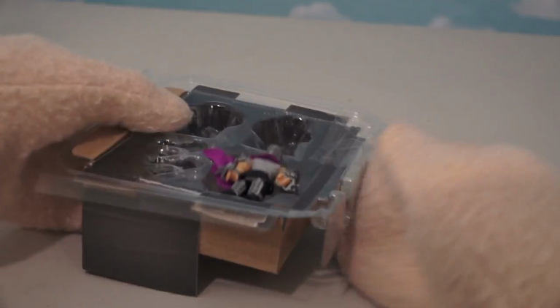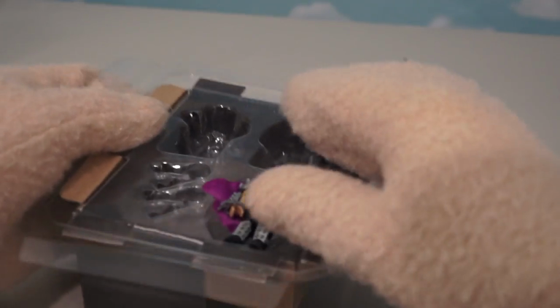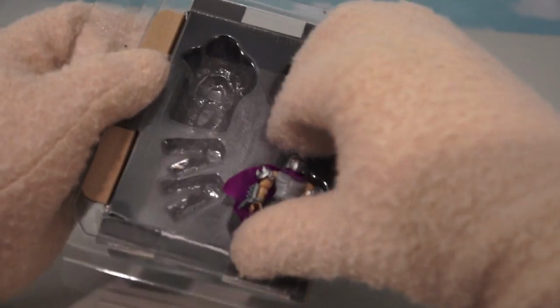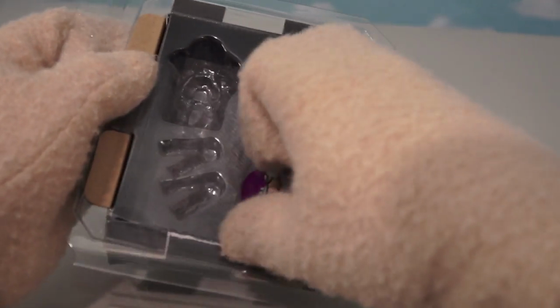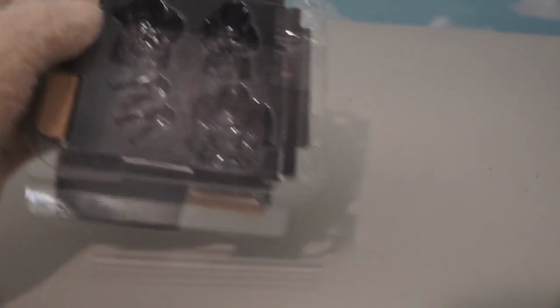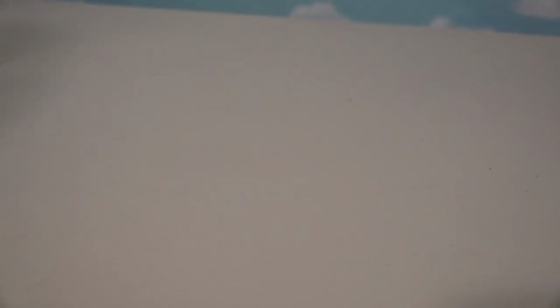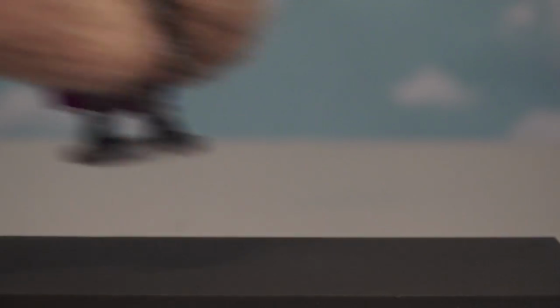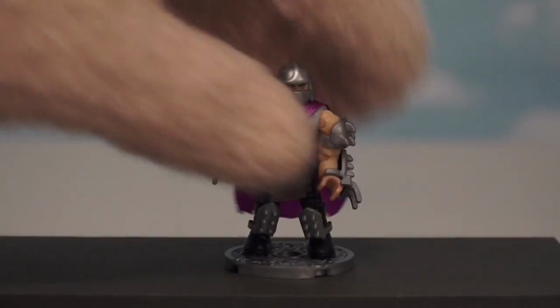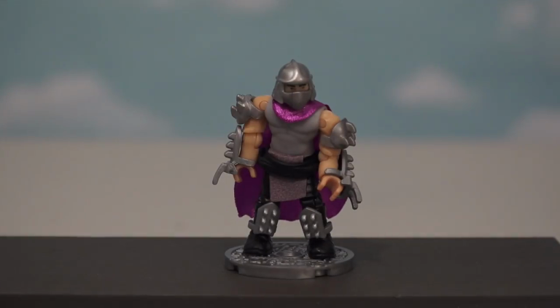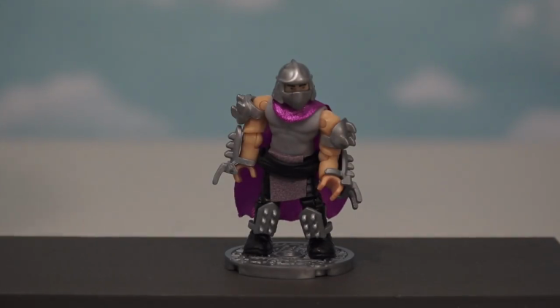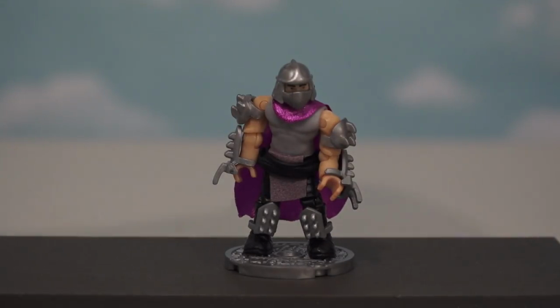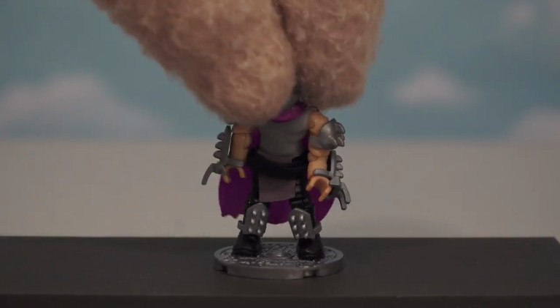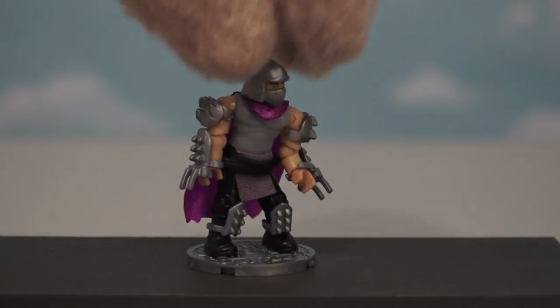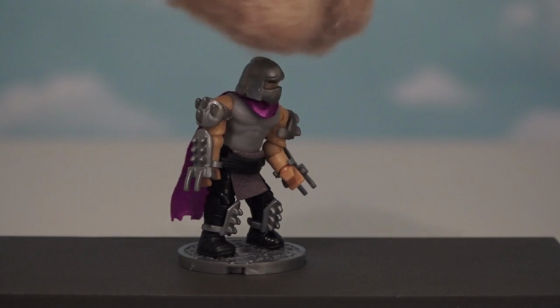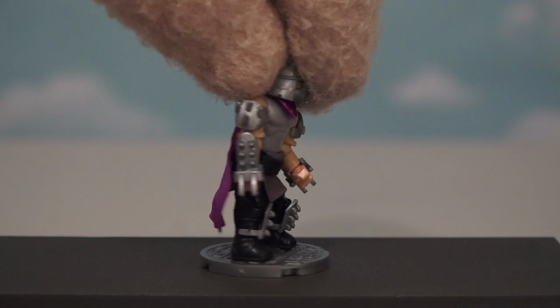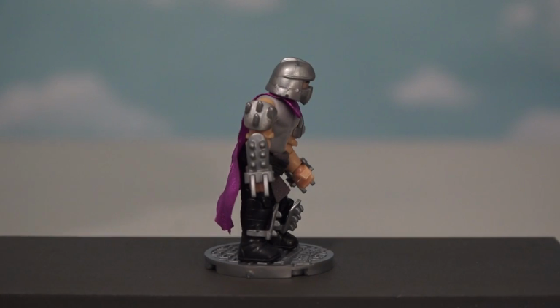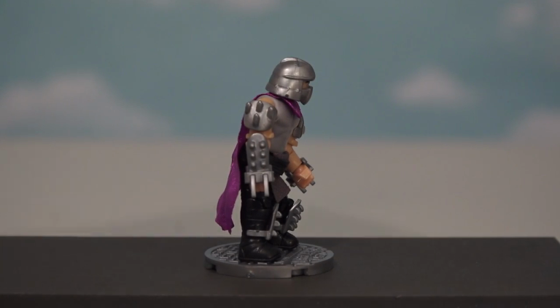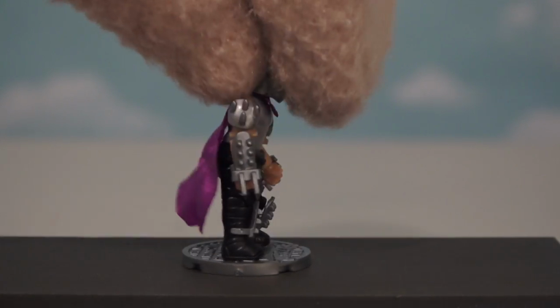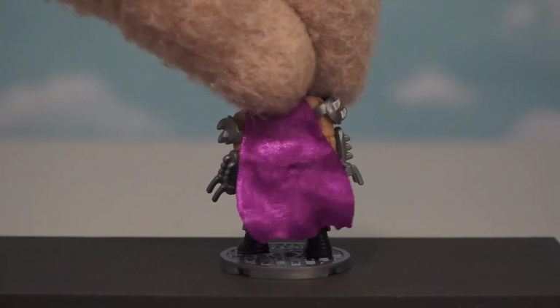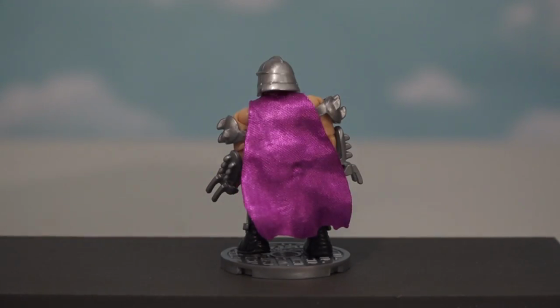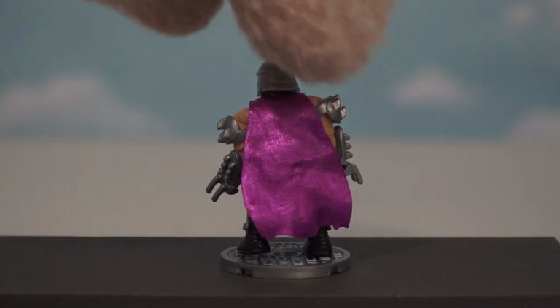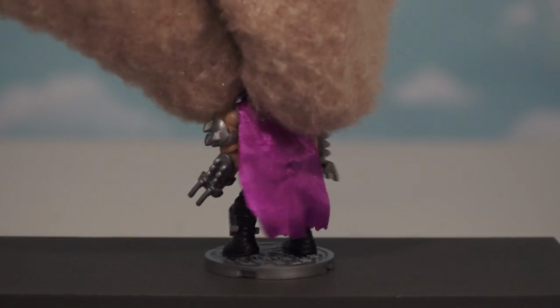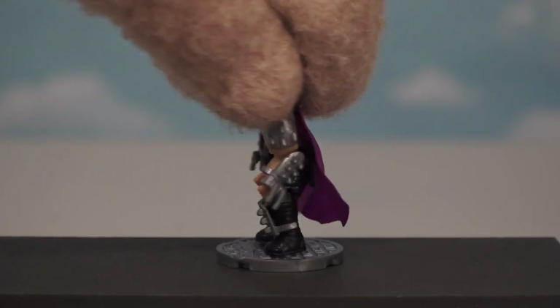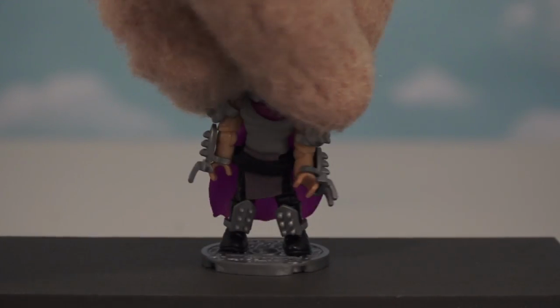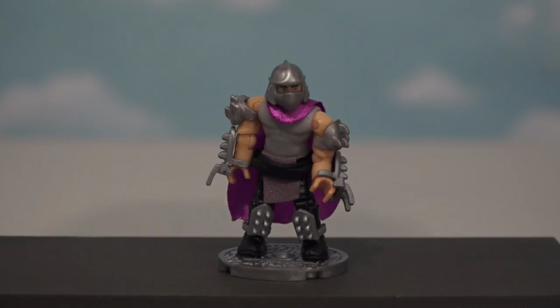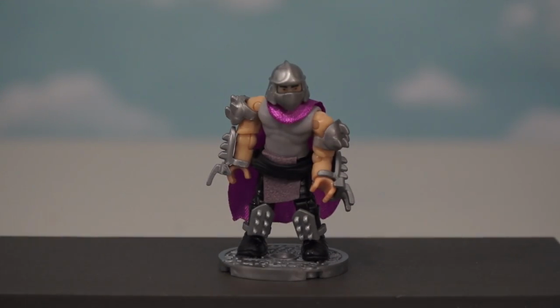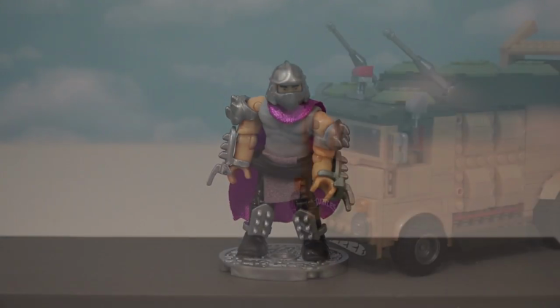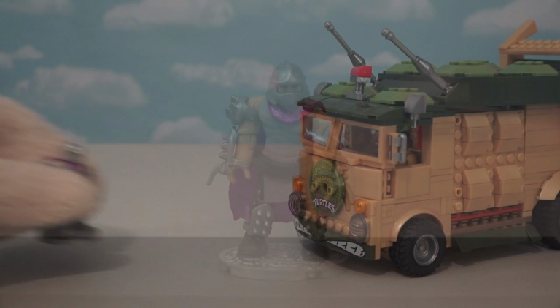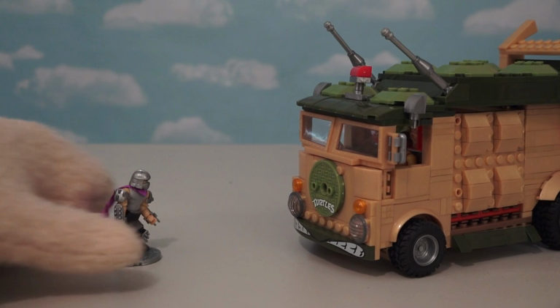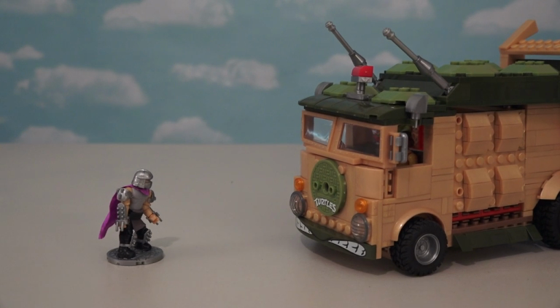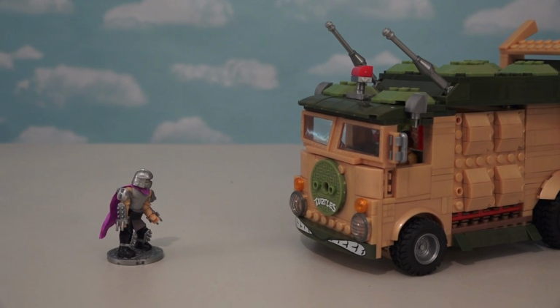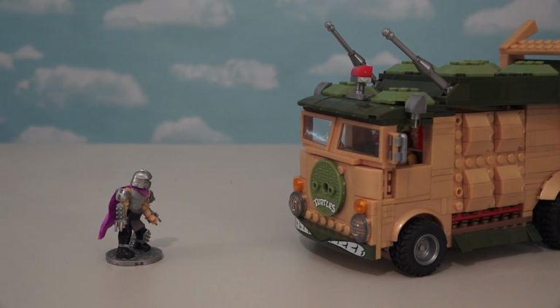Now the last figure that comes with this party van is the evil Shredder. Just look at all the details on Shredder — even his cape is cool. But even though Shredder is super evil, he's still no match for the Turtles party van.